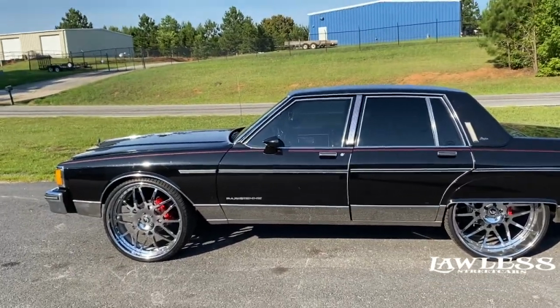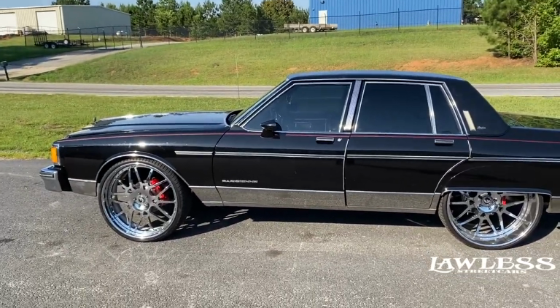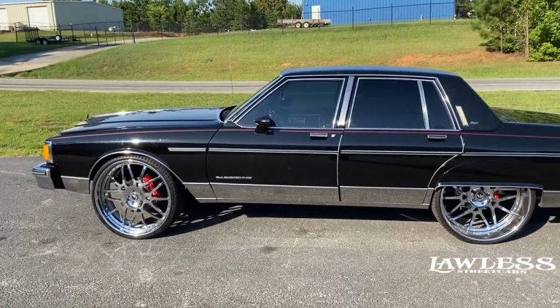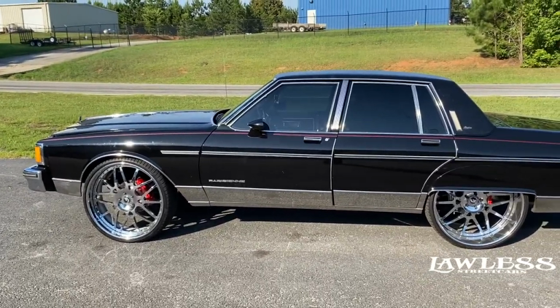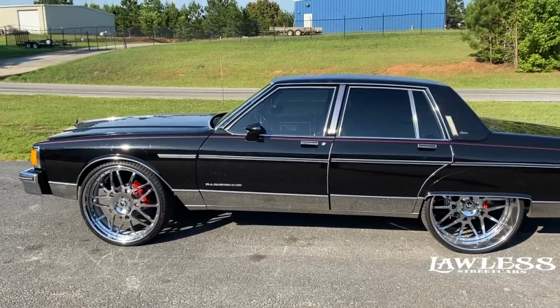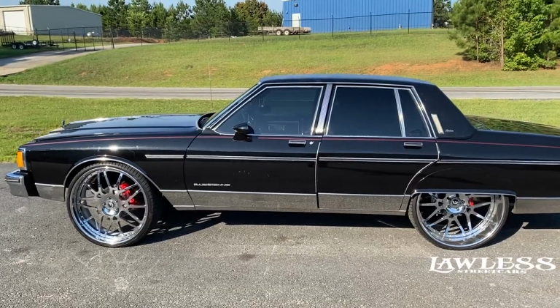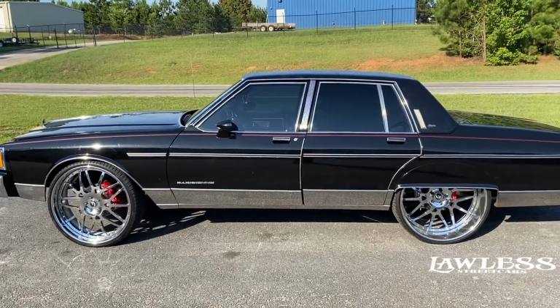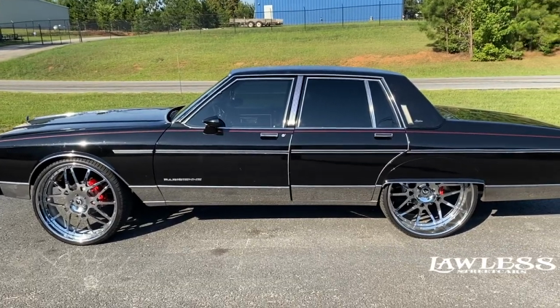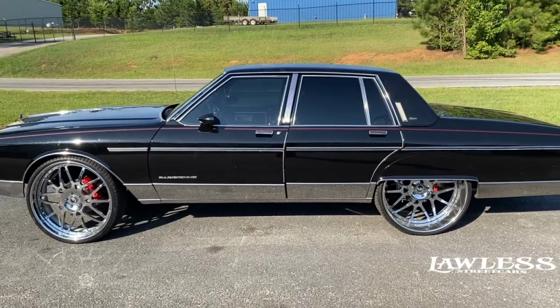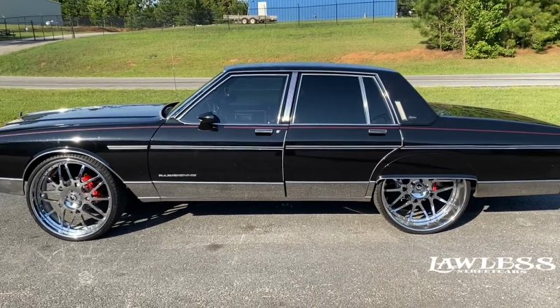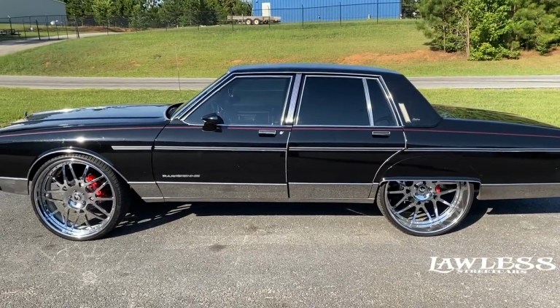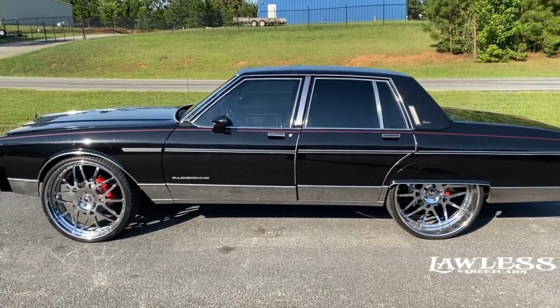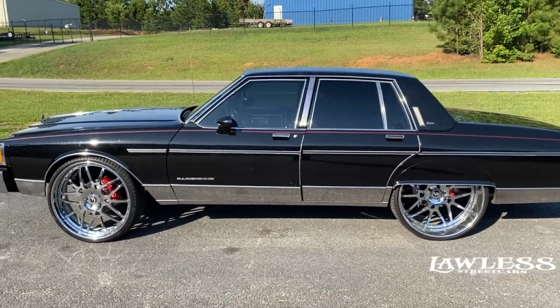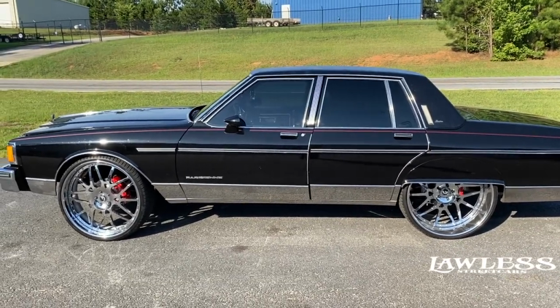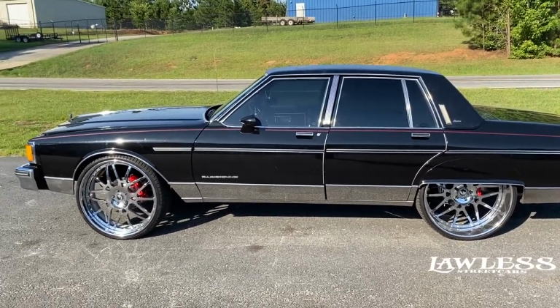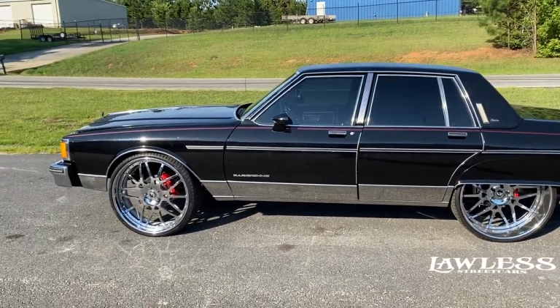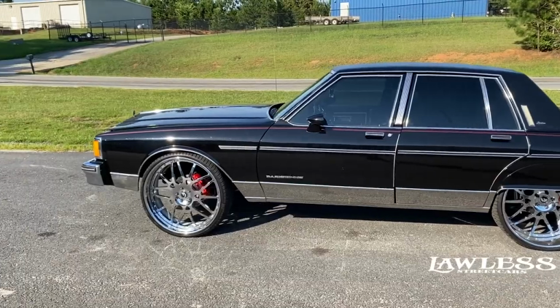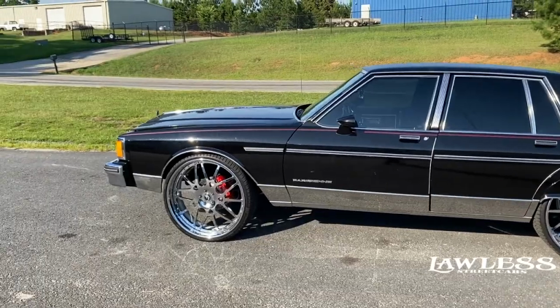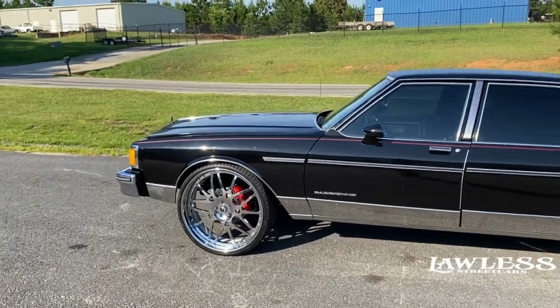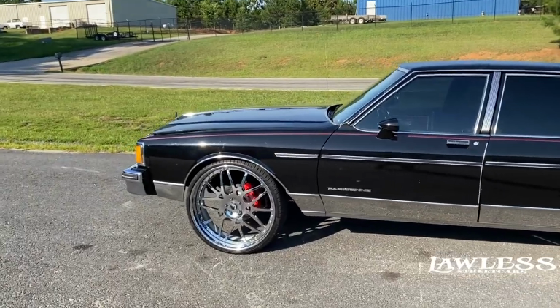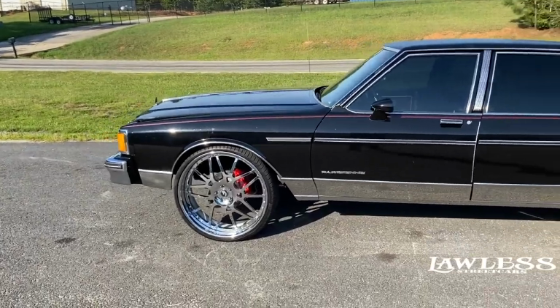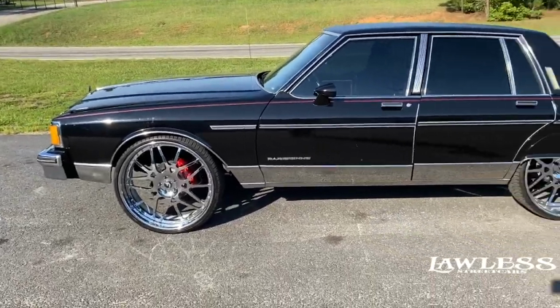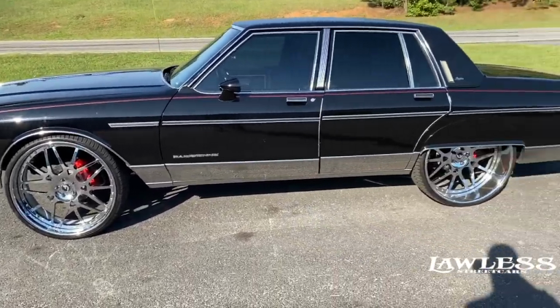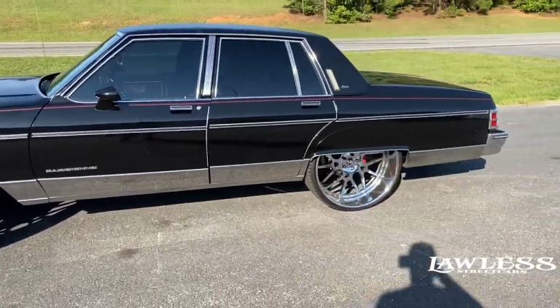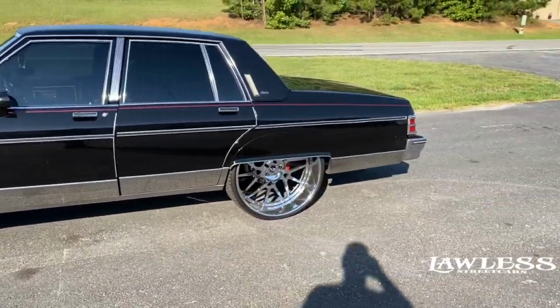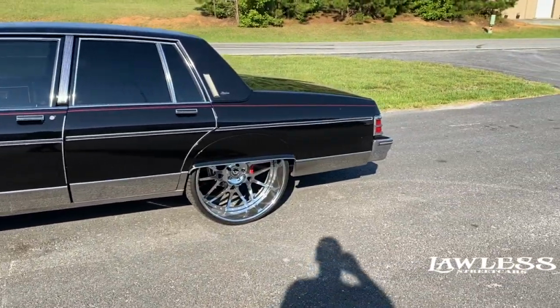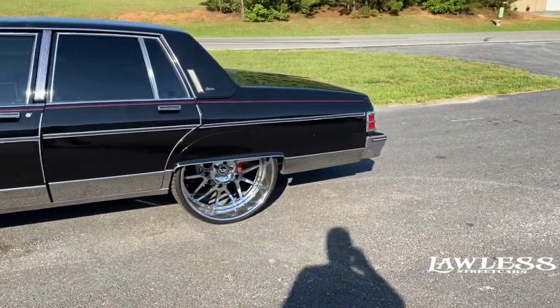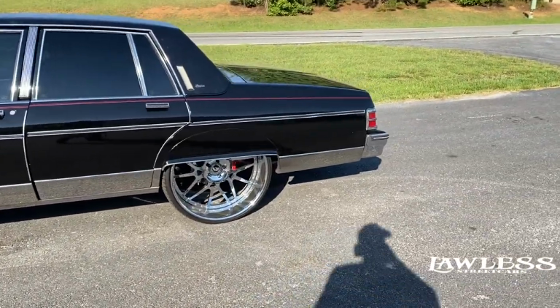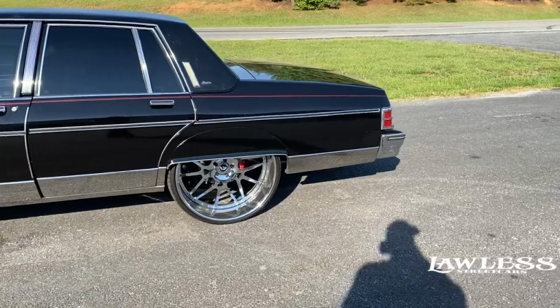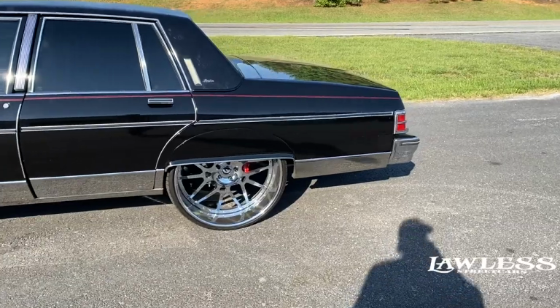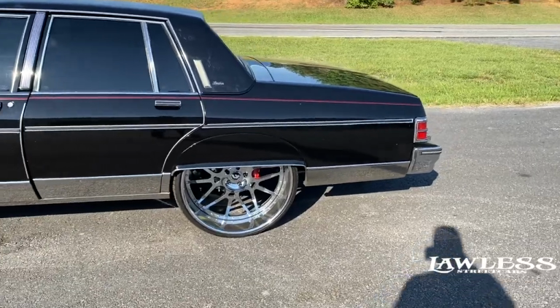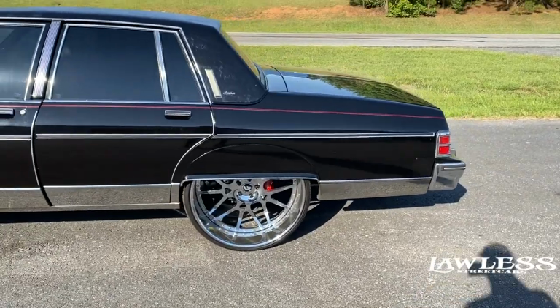We did a motor swap on the car, a transmission swap — put a 4L80 in it. In one video you've already seen, we did the brake swap on the car. We also put a custom Moser 9-inch in the car.